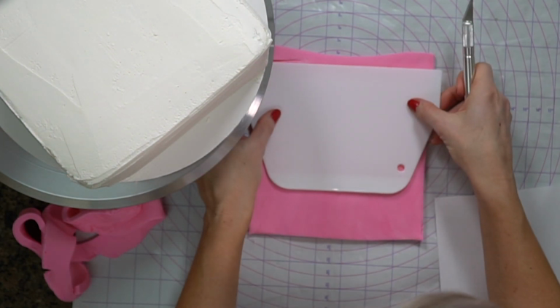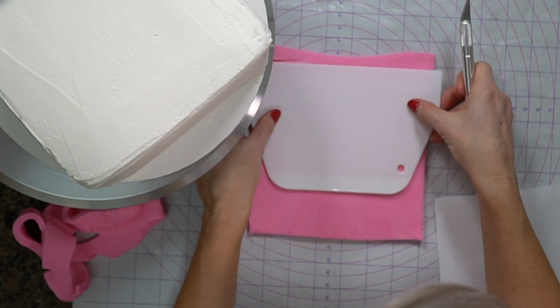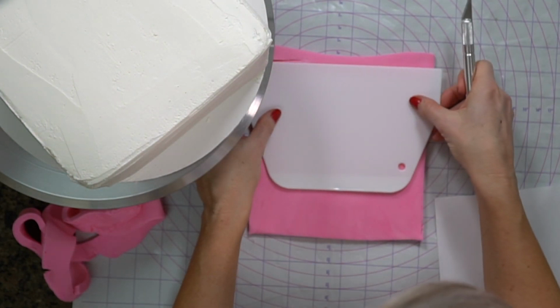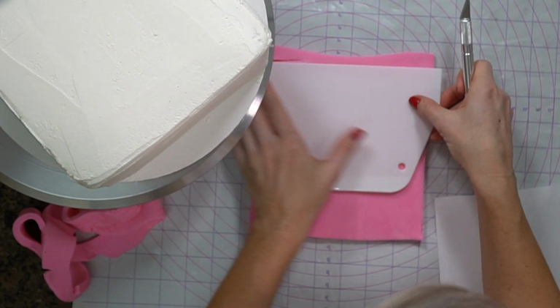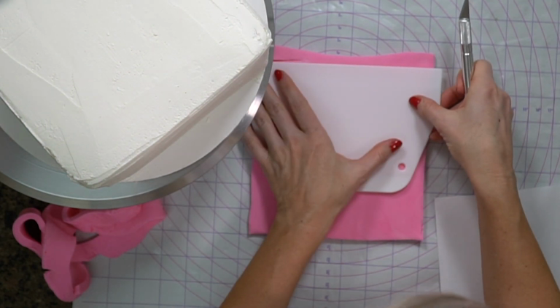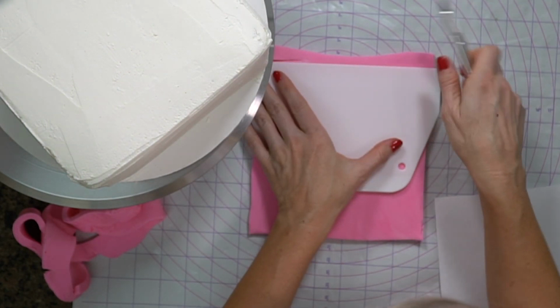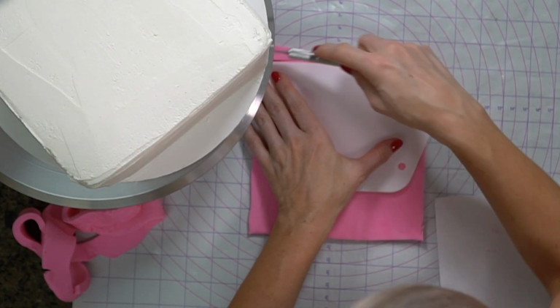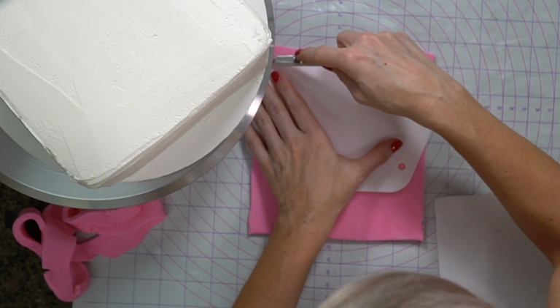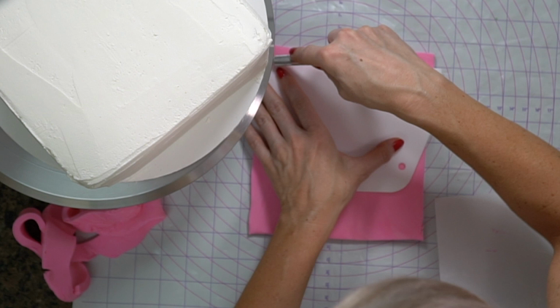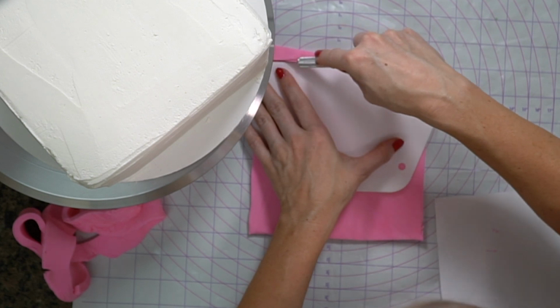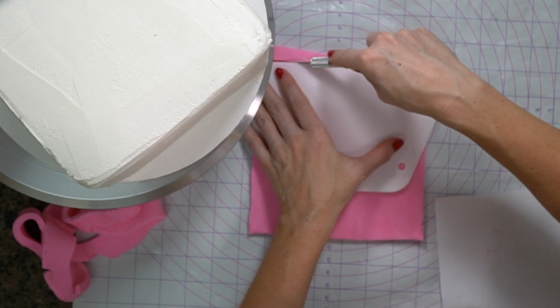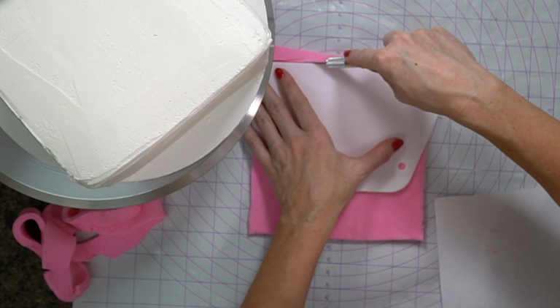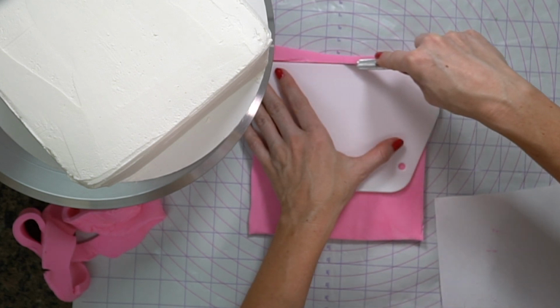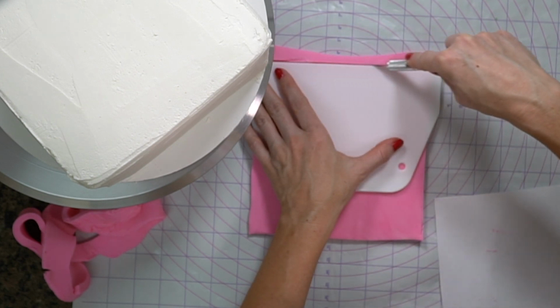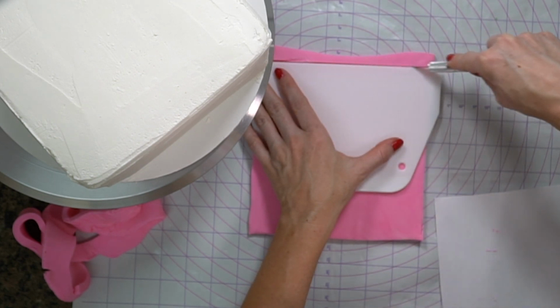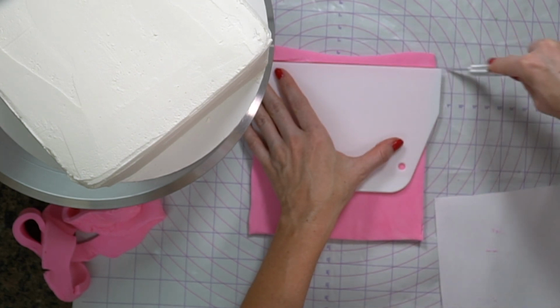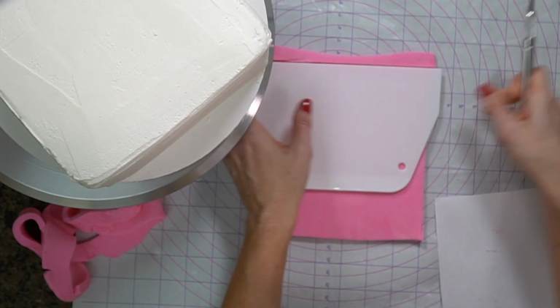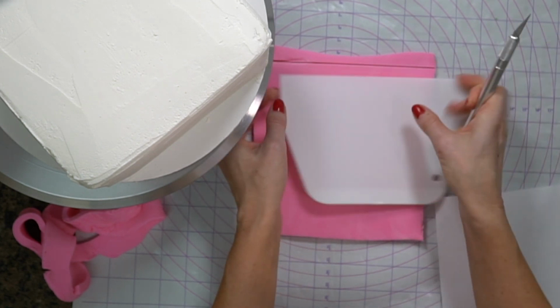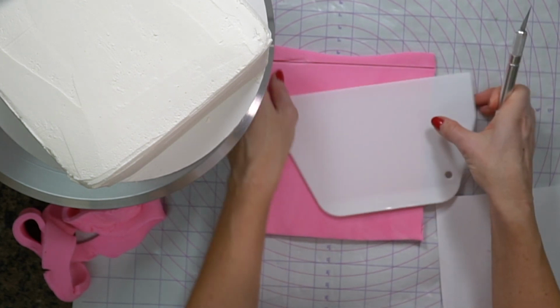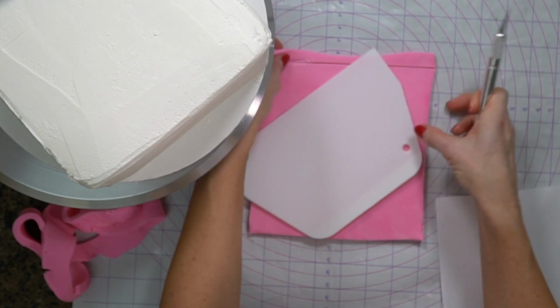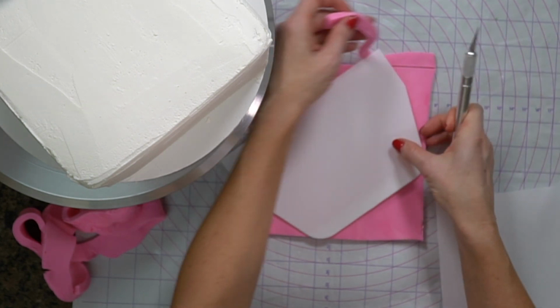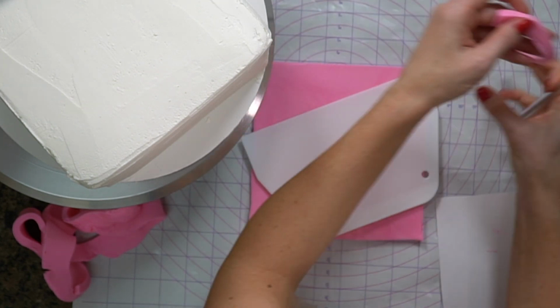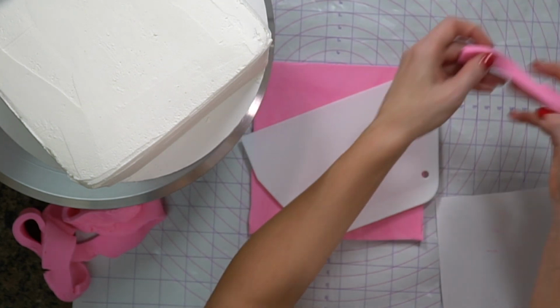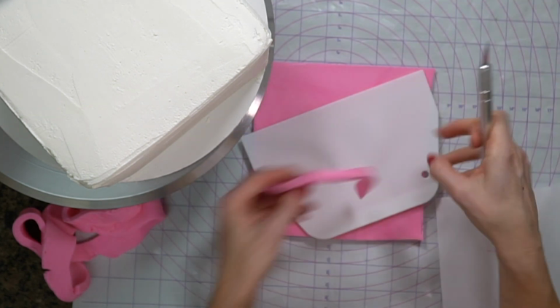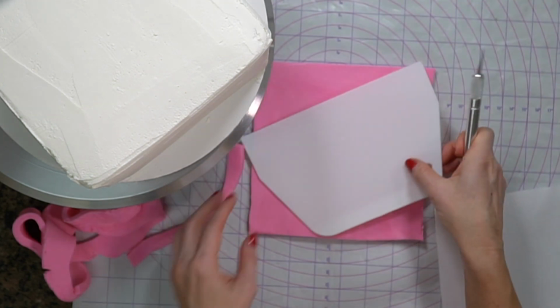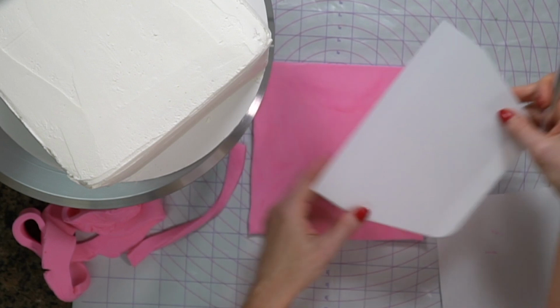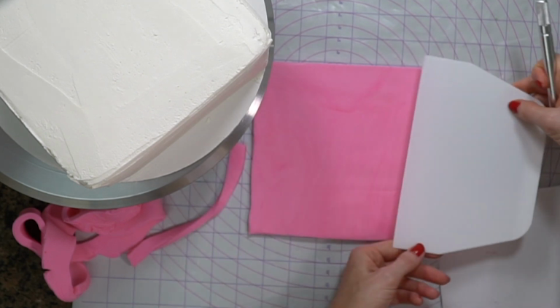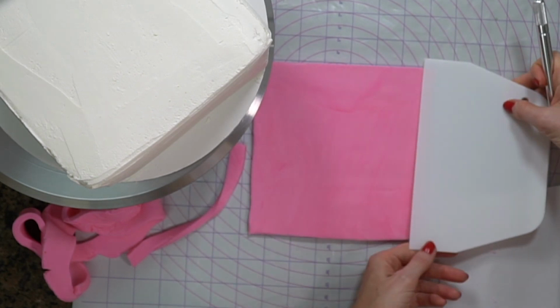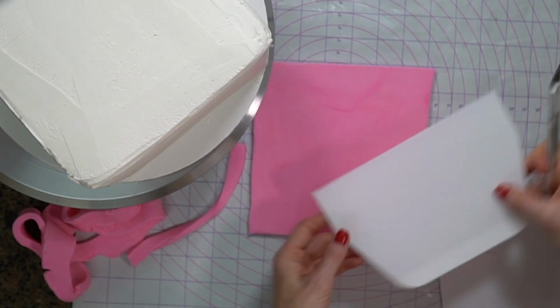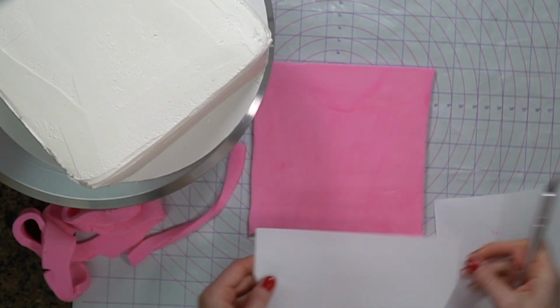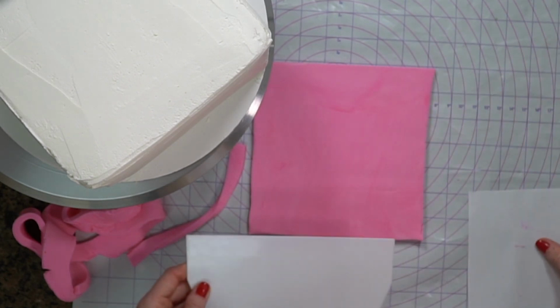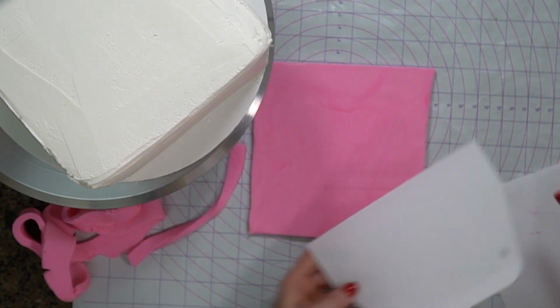I'm just trimming this down a little bit because I don't want it to overhang on the cake. The fondant does stretch a little bit when you move it.